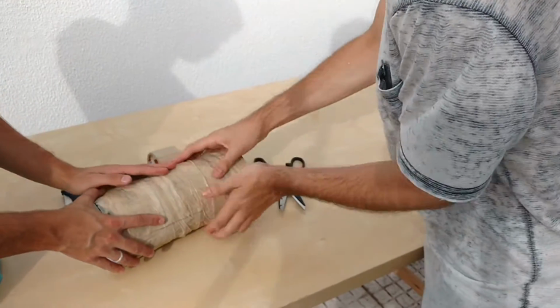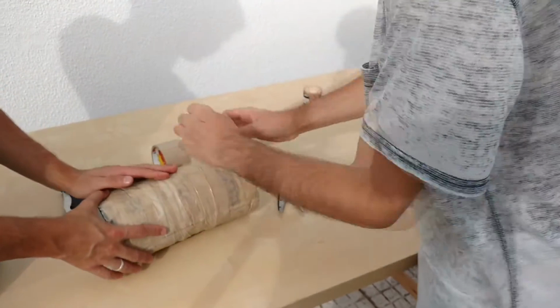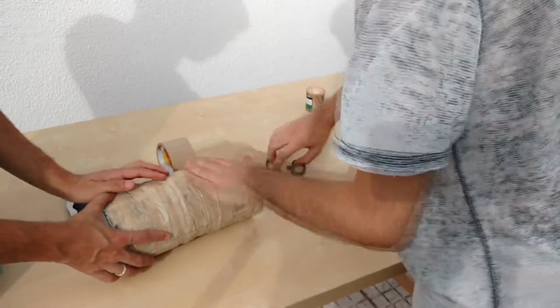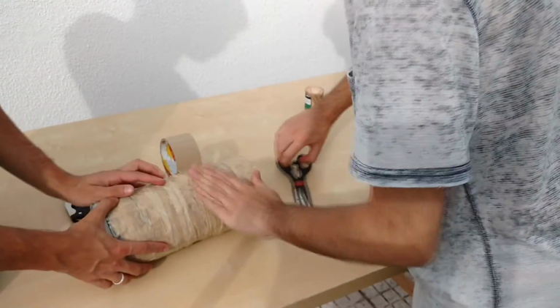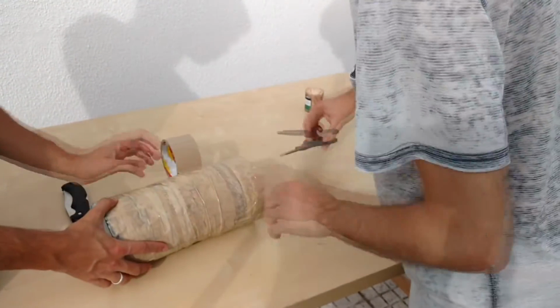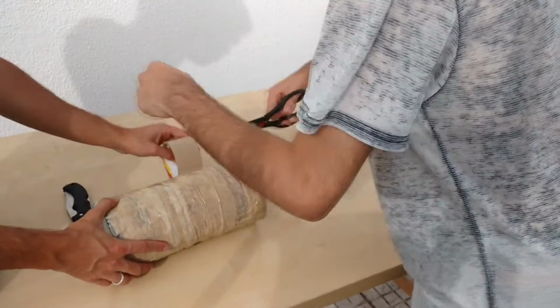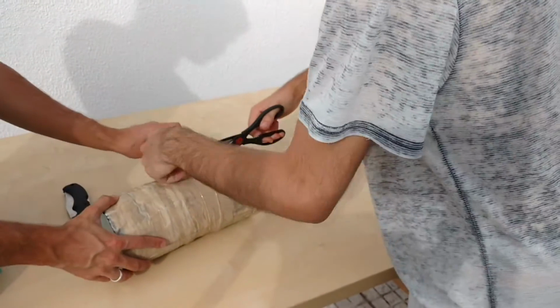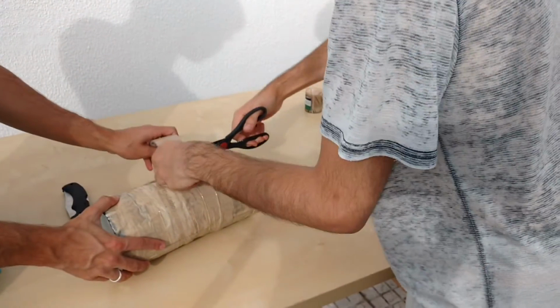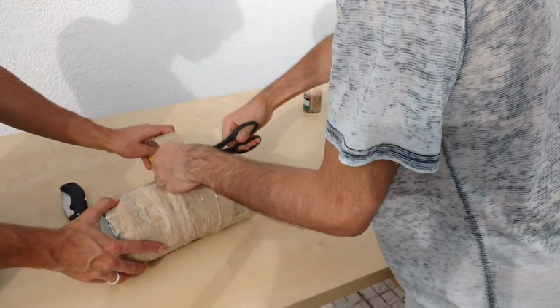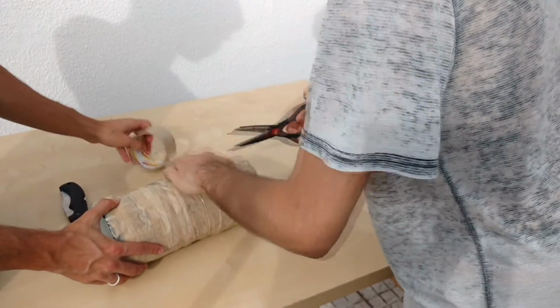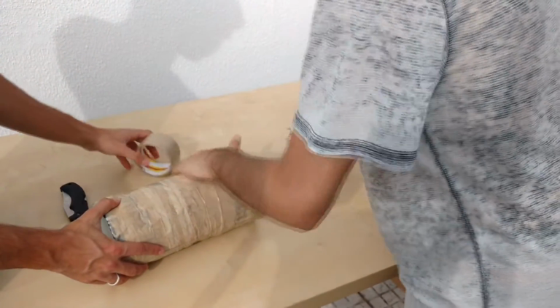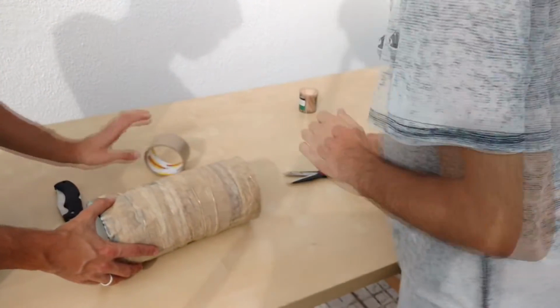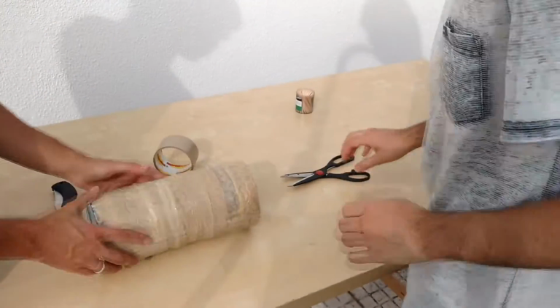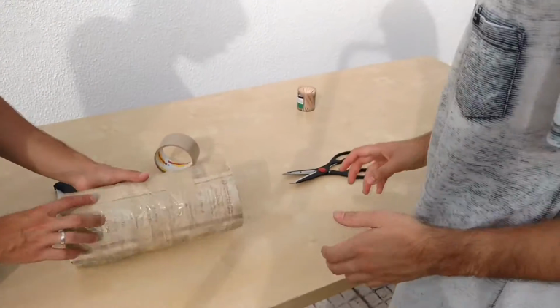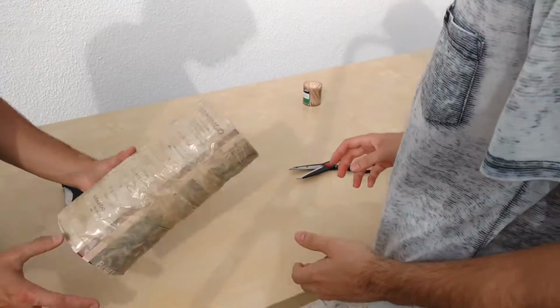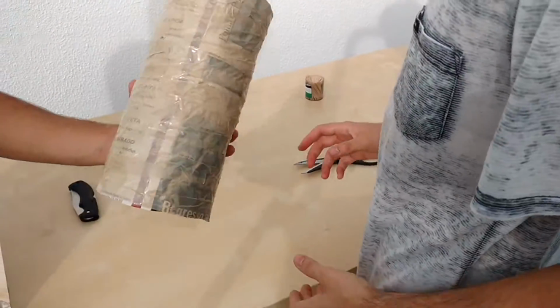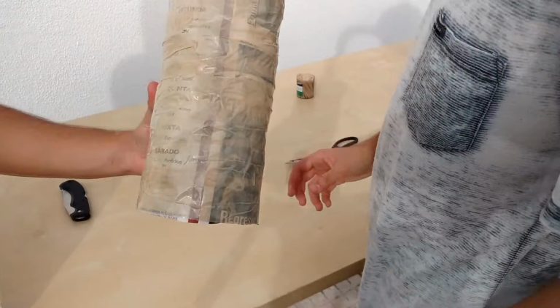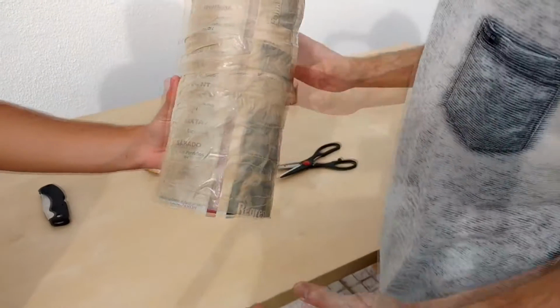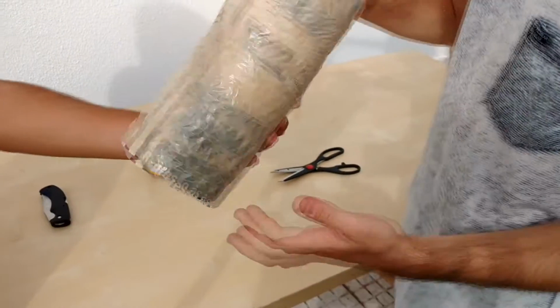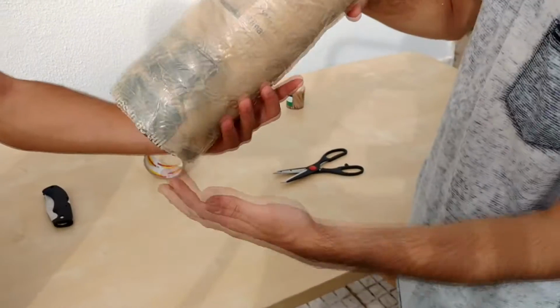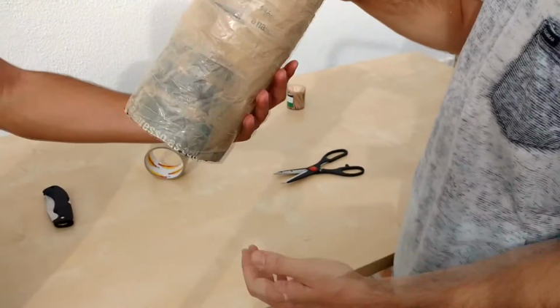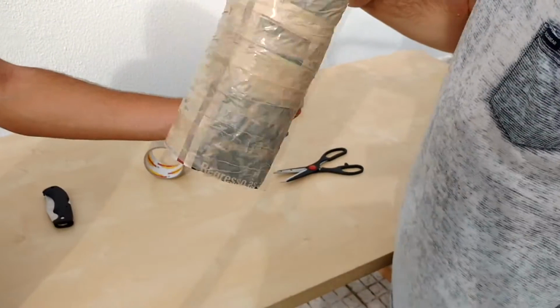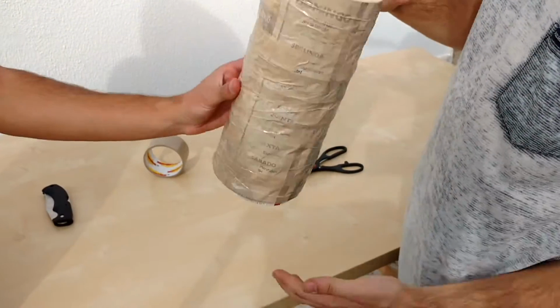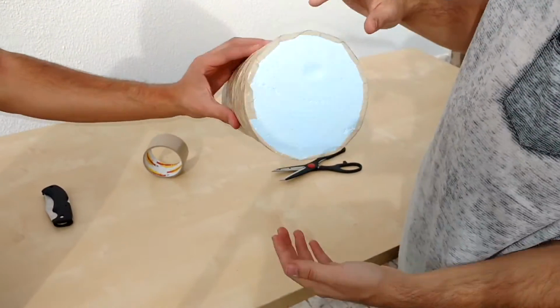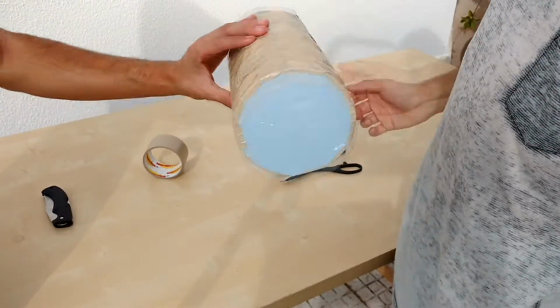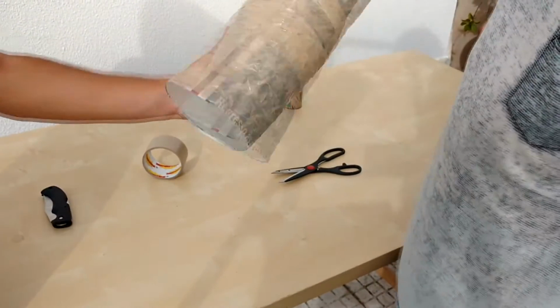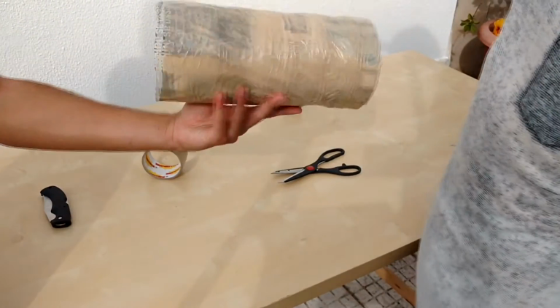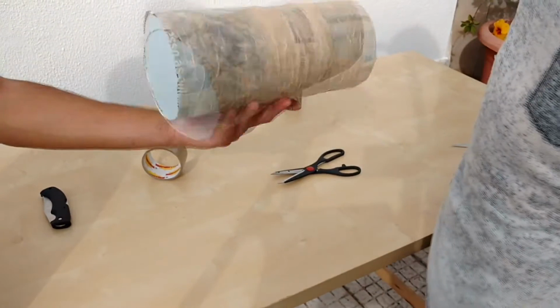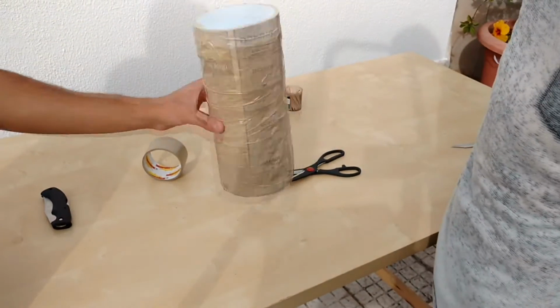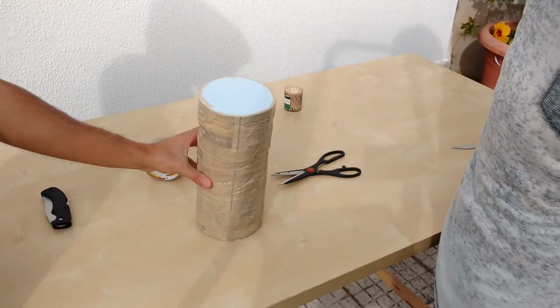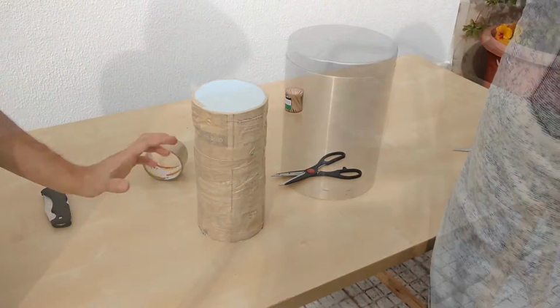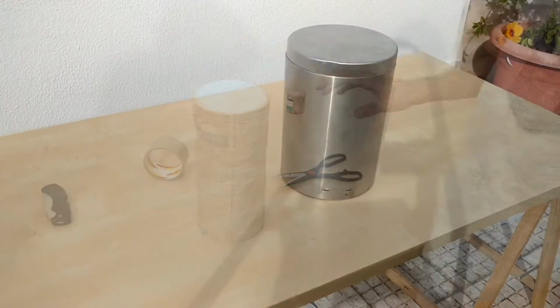Cover everything with more duct tape to prevent the stack from gluing later. This should be the final result. You will use this to form the inner chamber of the furnace.